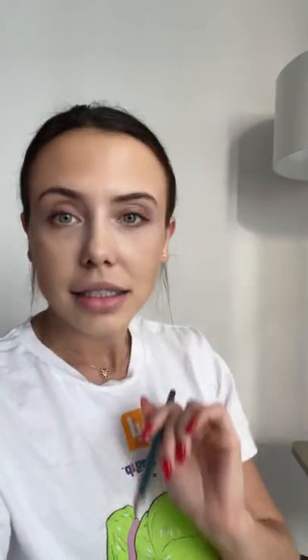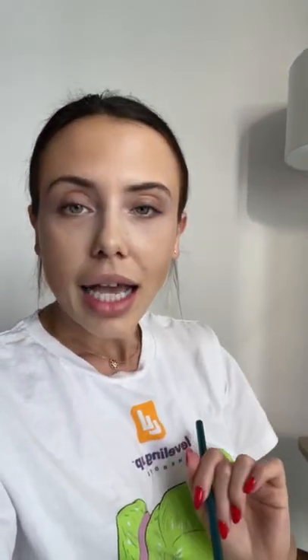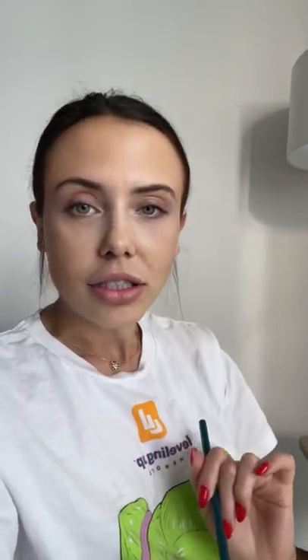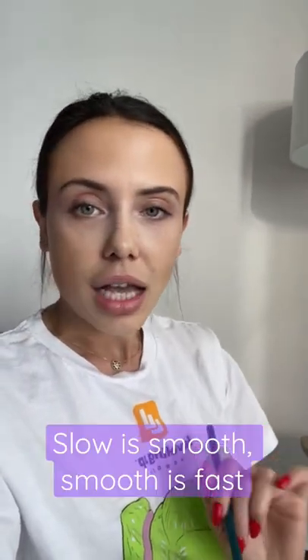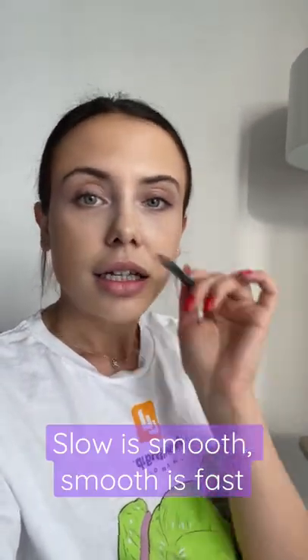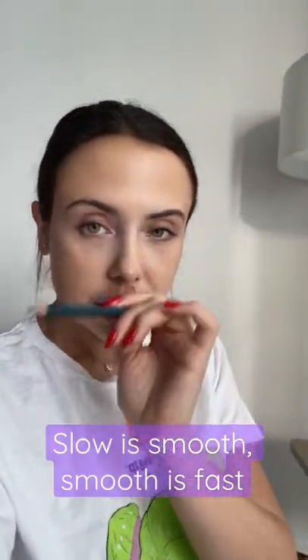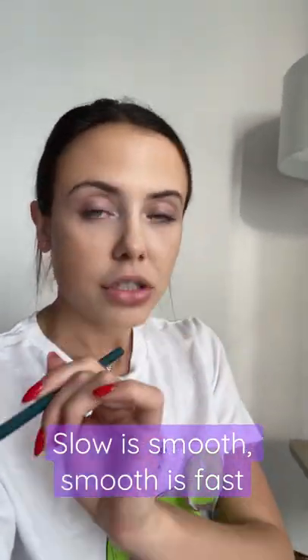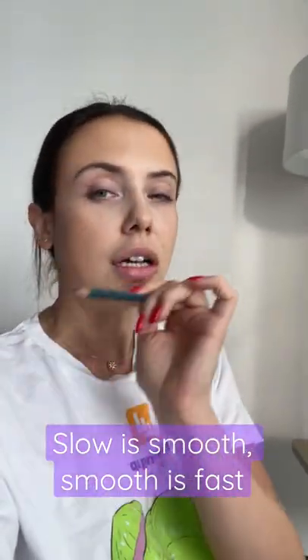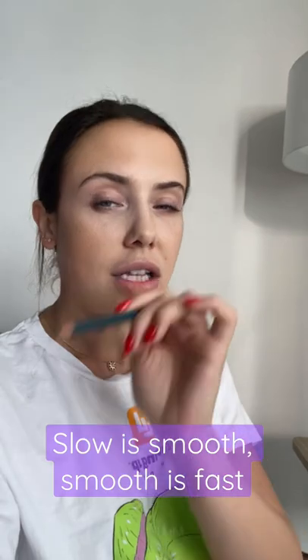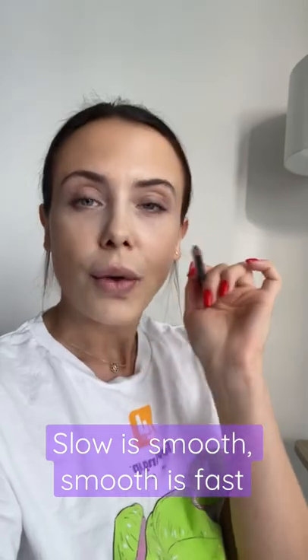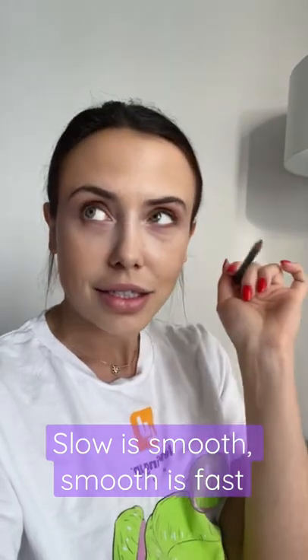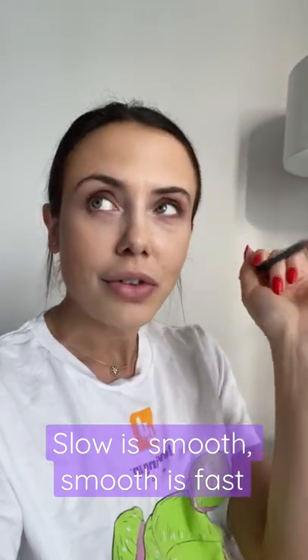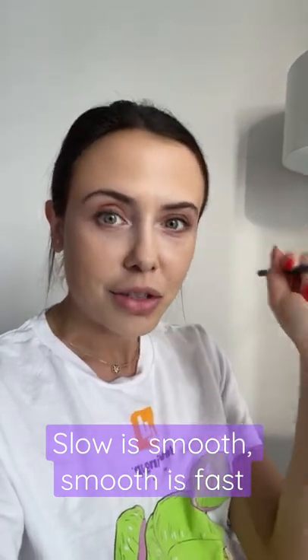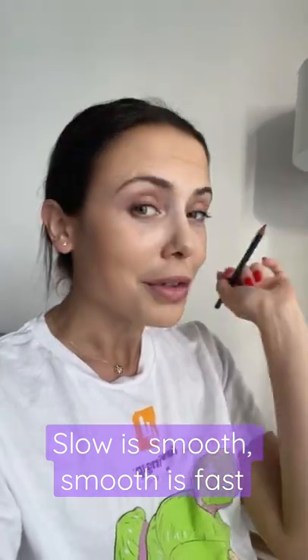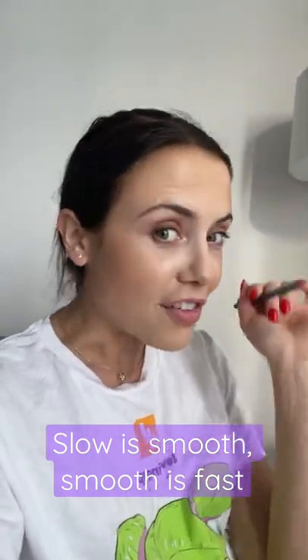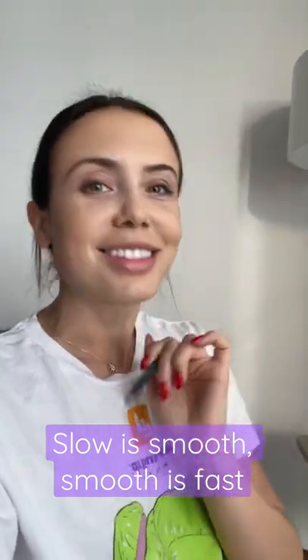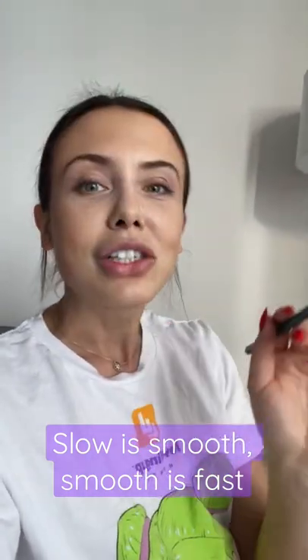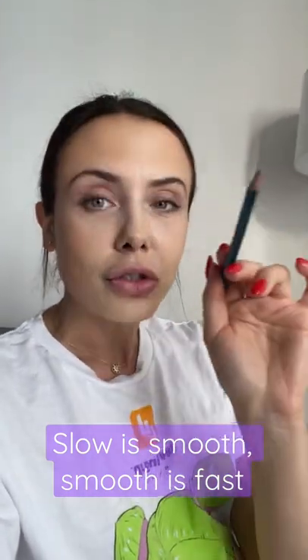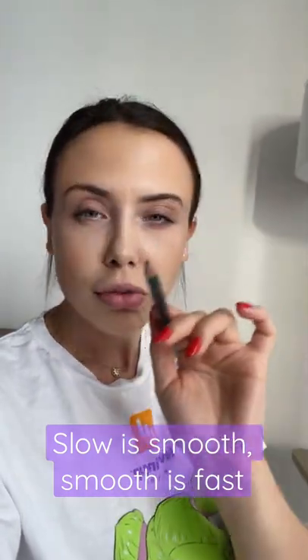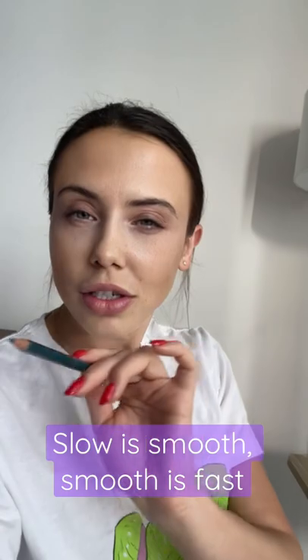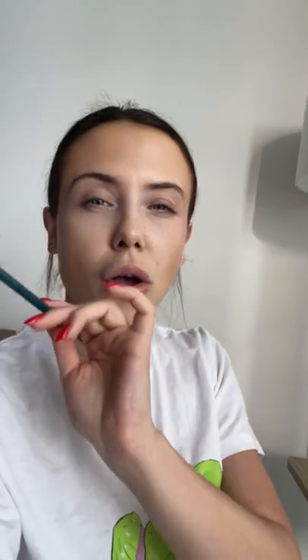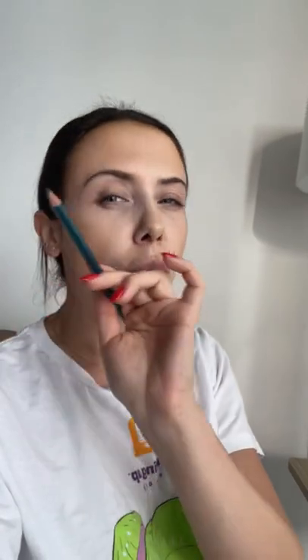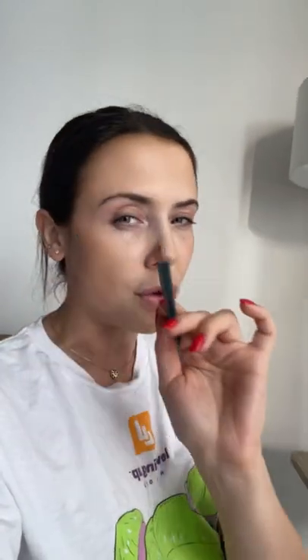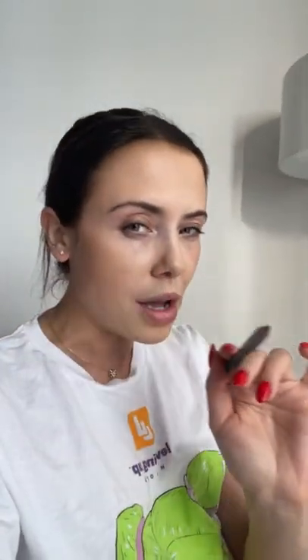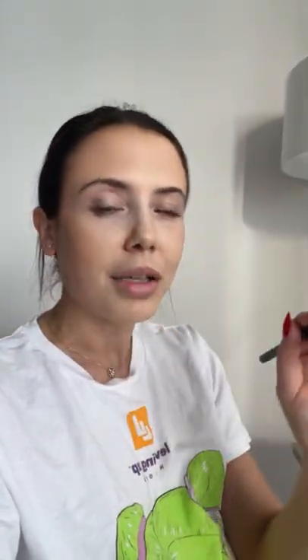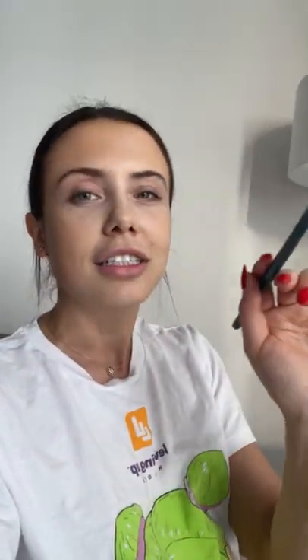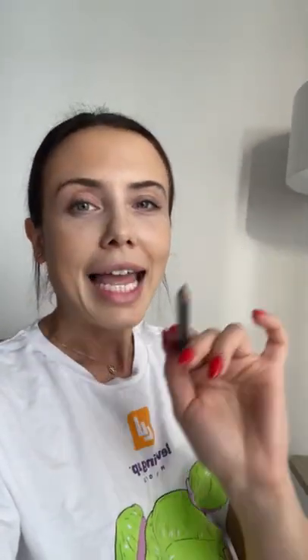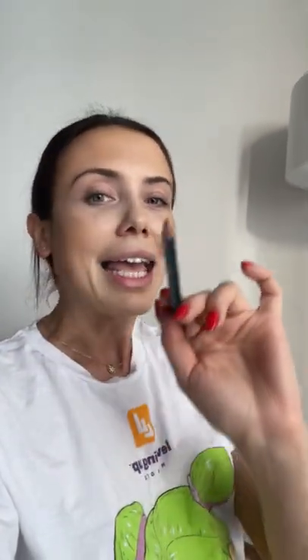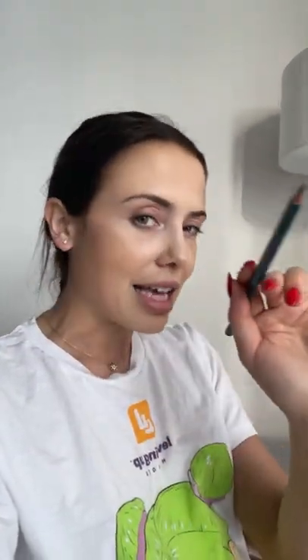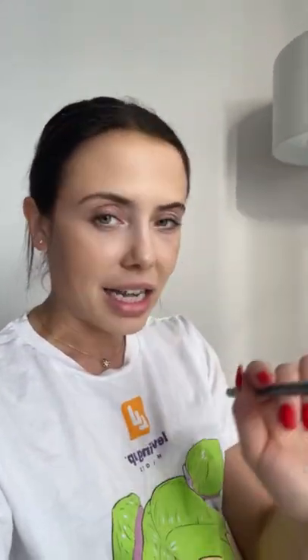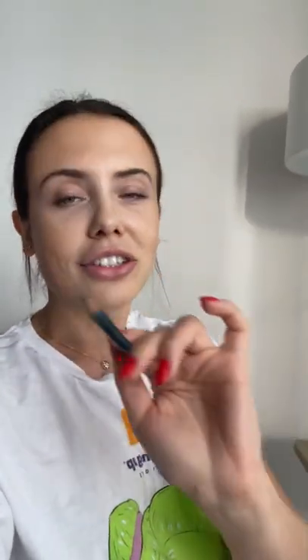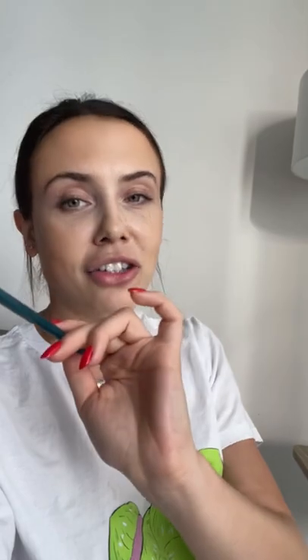As the teacher said, slow is smooth and smooth is fast. So do it really slowly for one minute, and then in another direction.